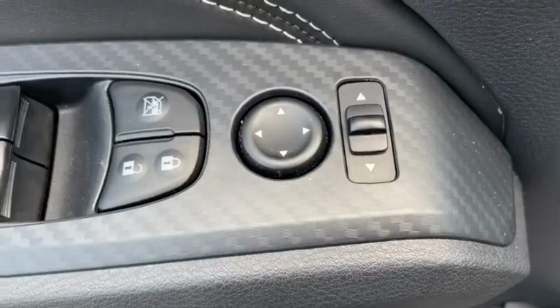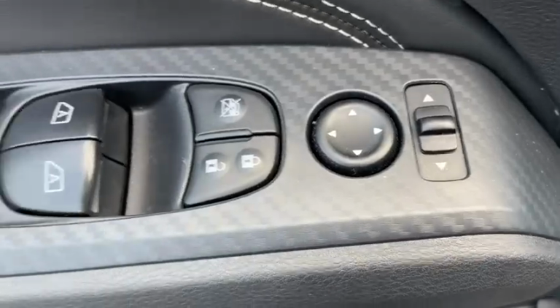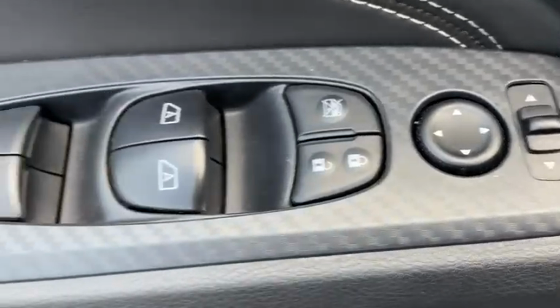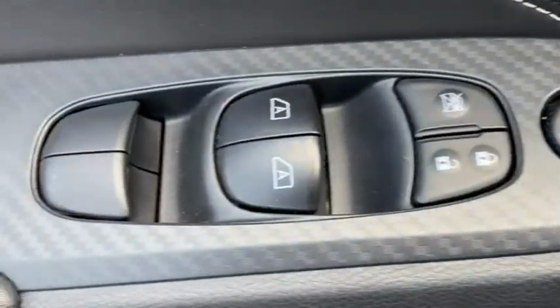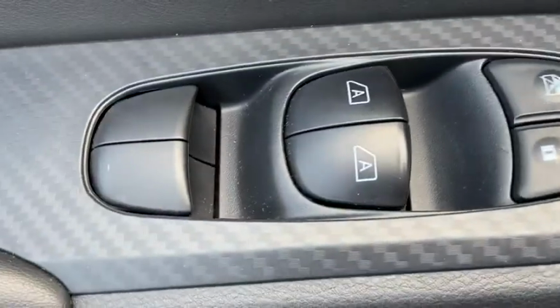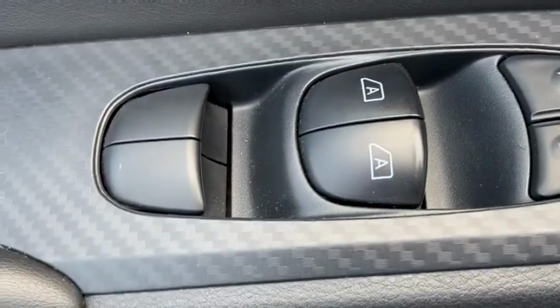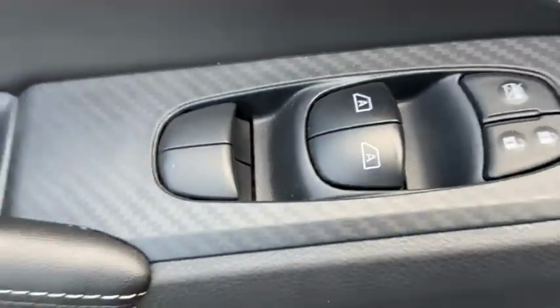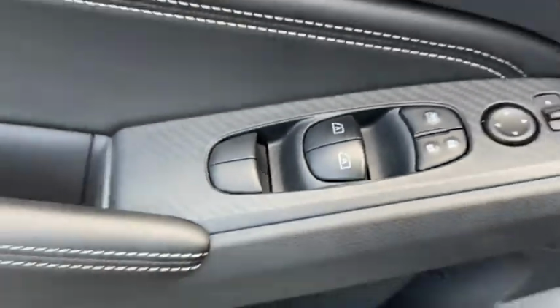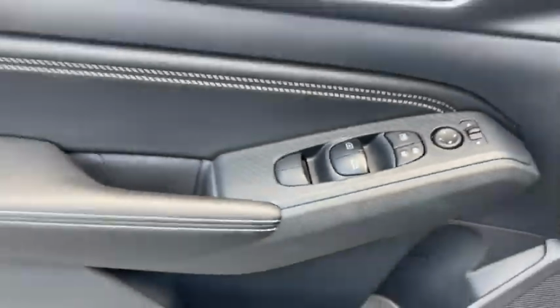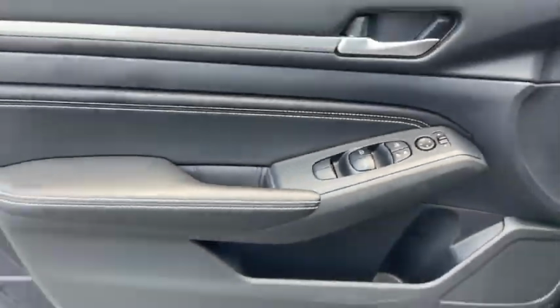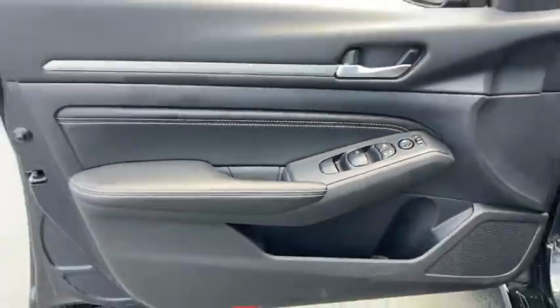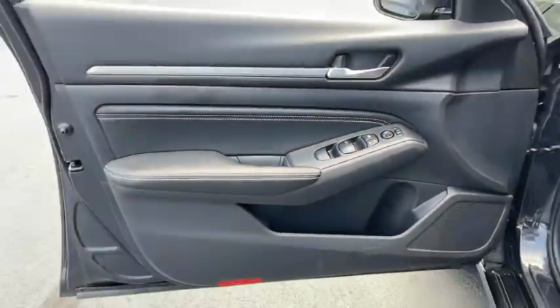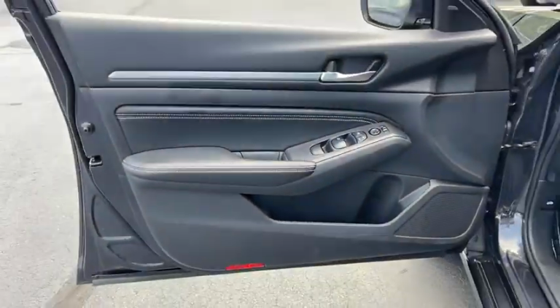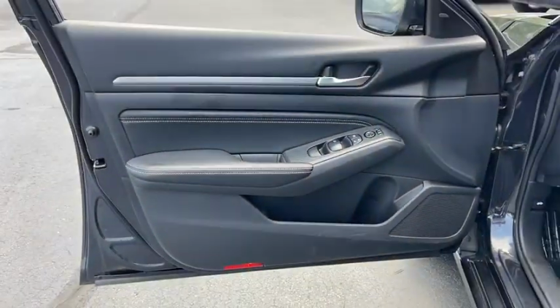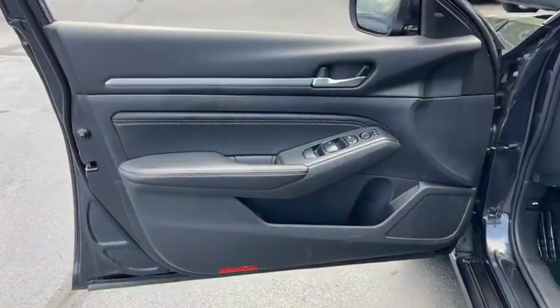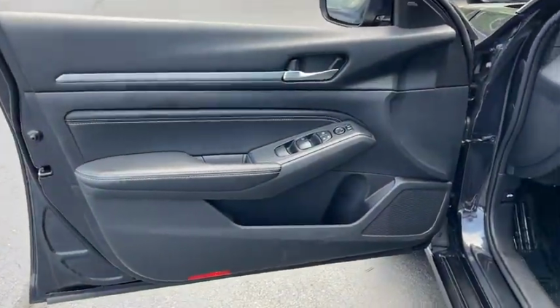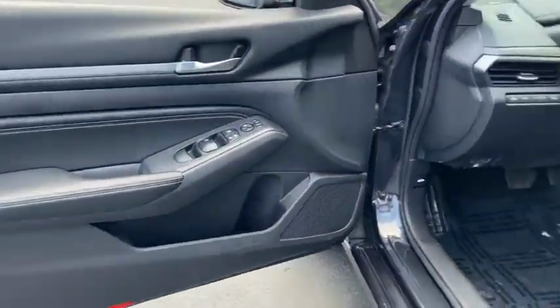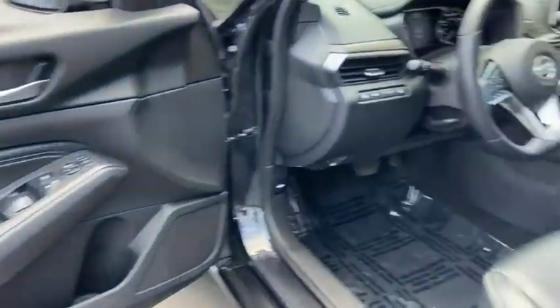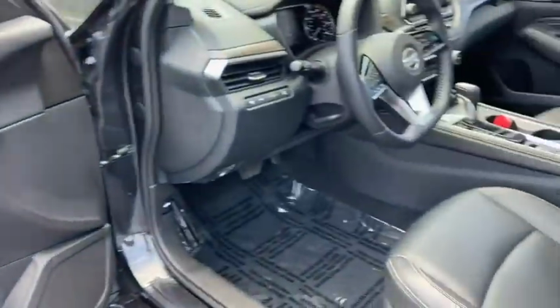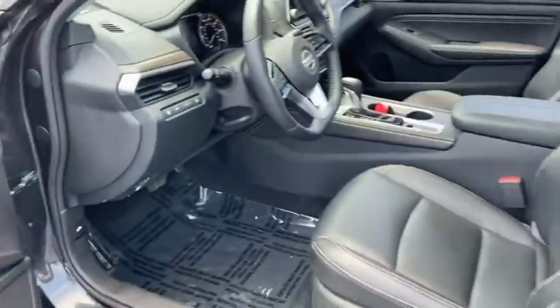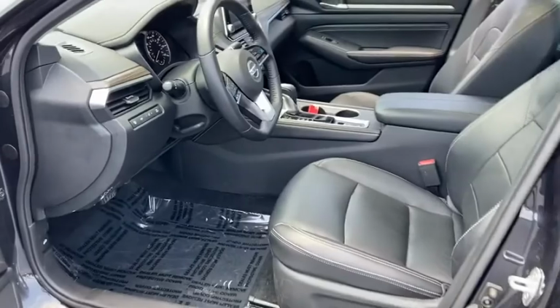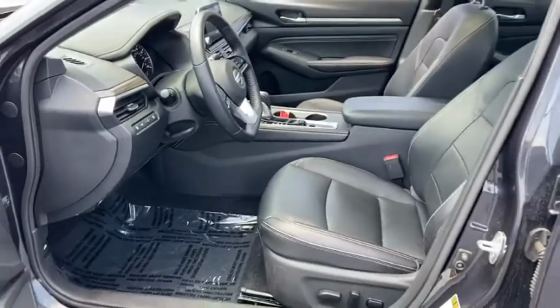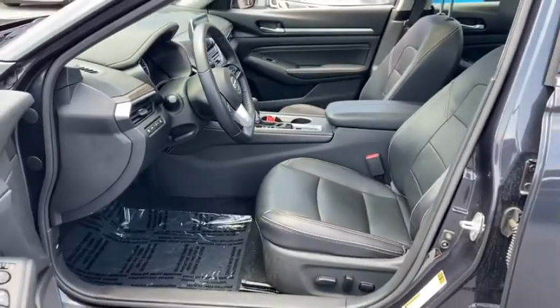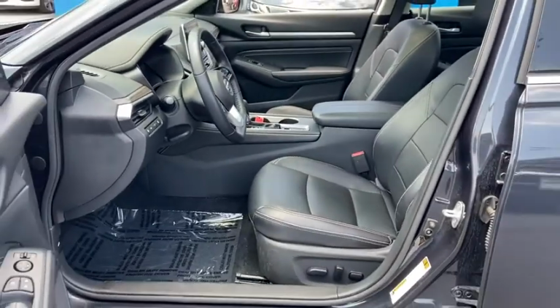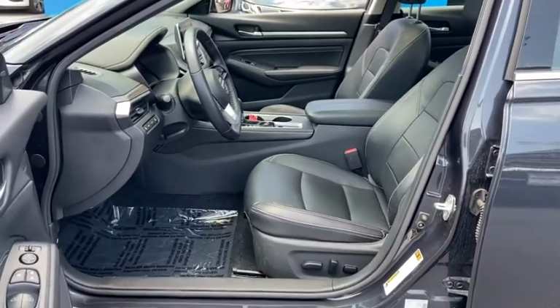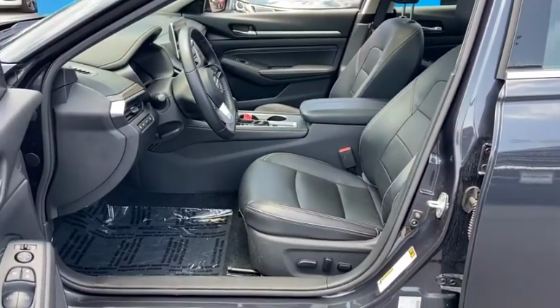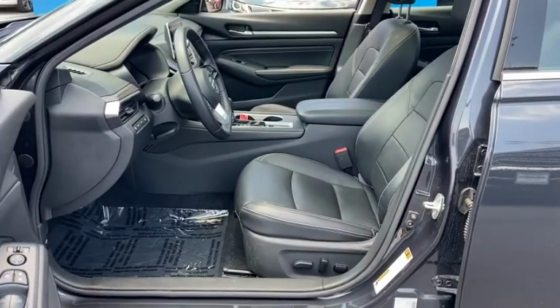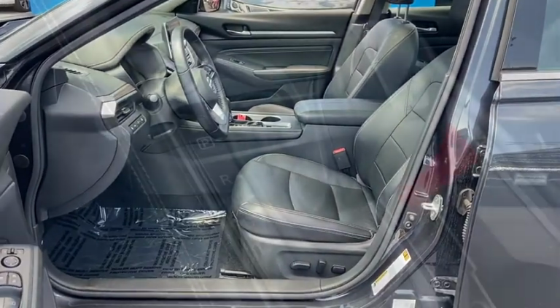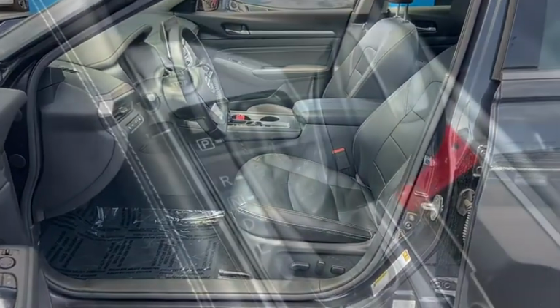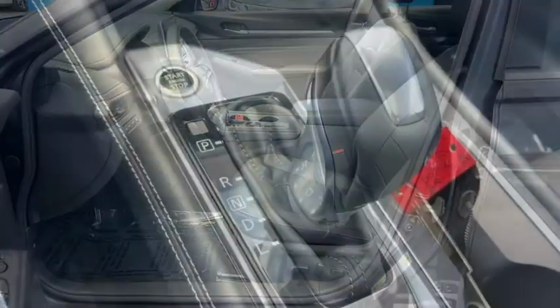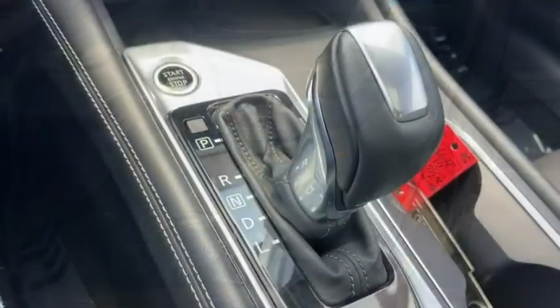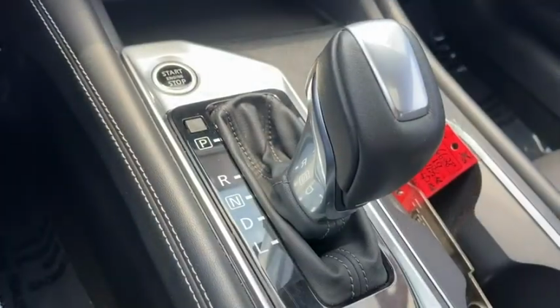Homelink garage door opener, cruise control, aluminum wheels, premium sound, AM FM stereo radio, front wheel drive, rear defrost.